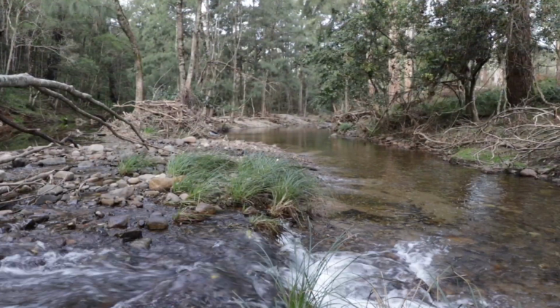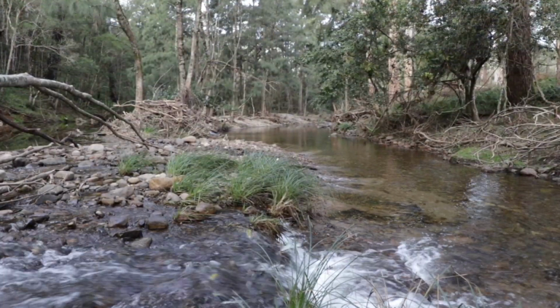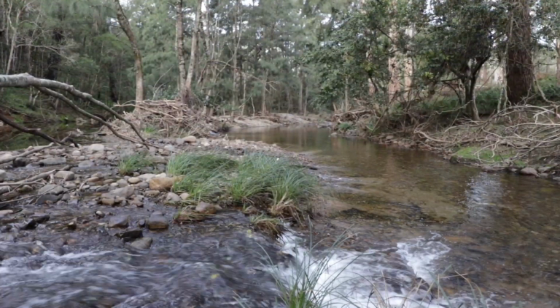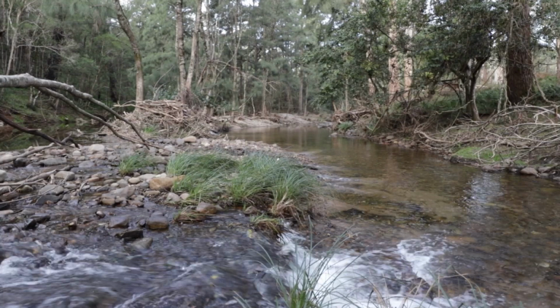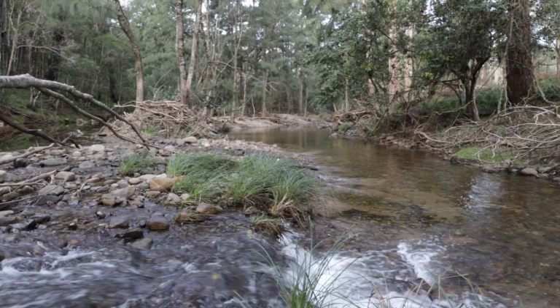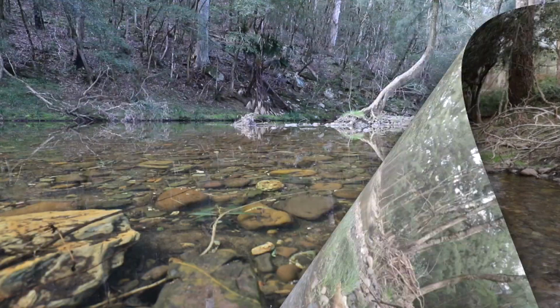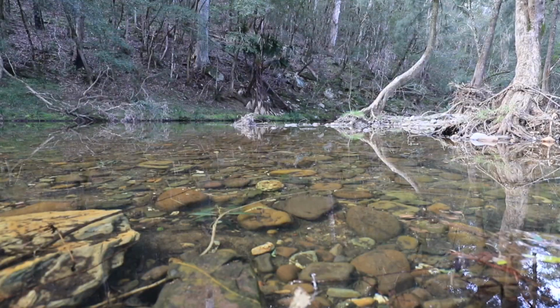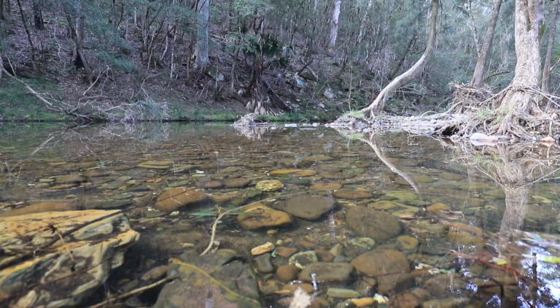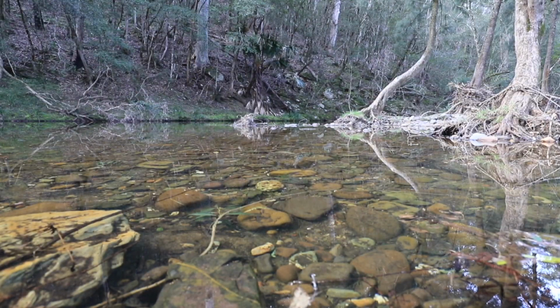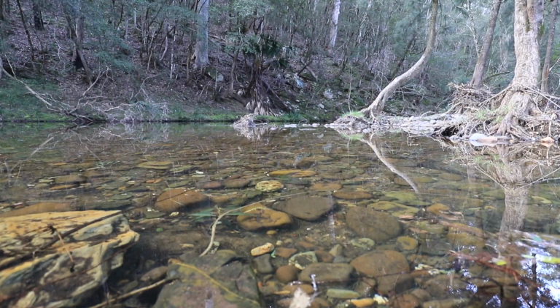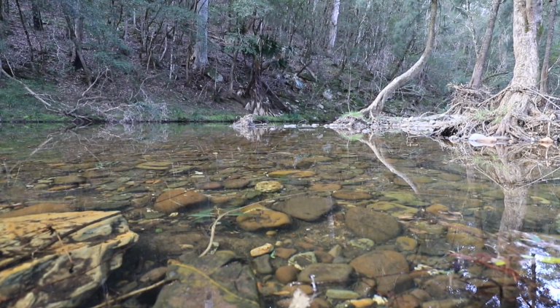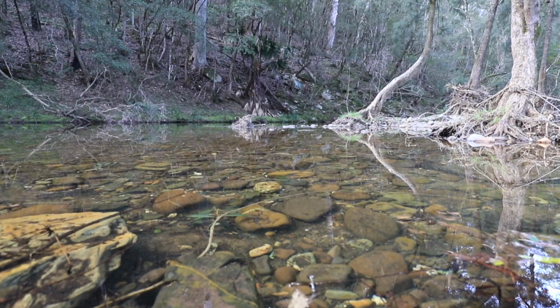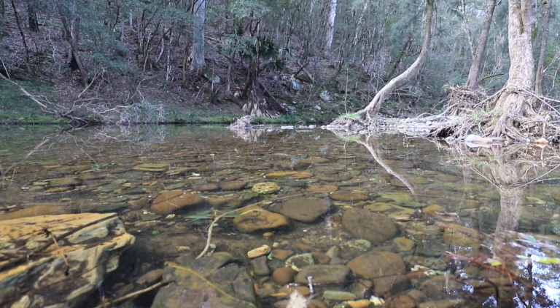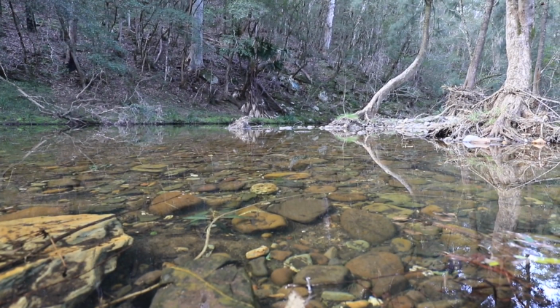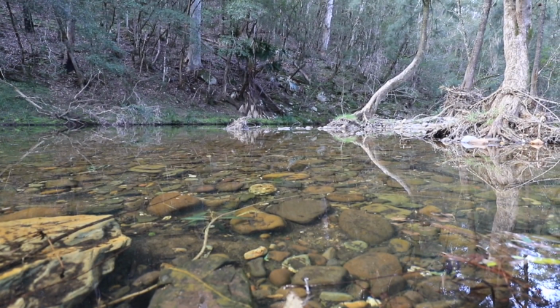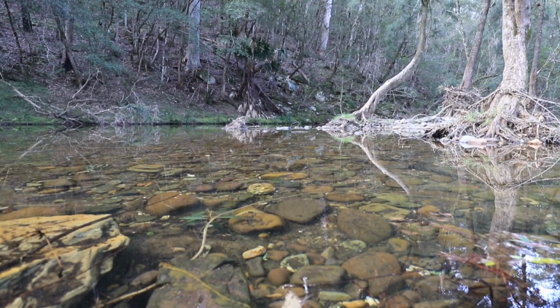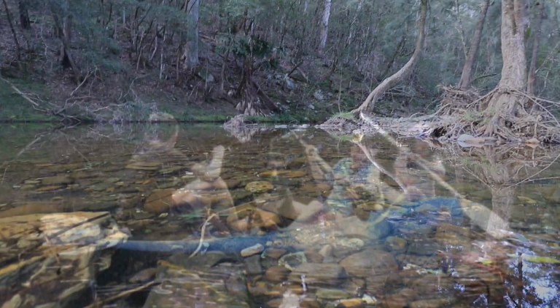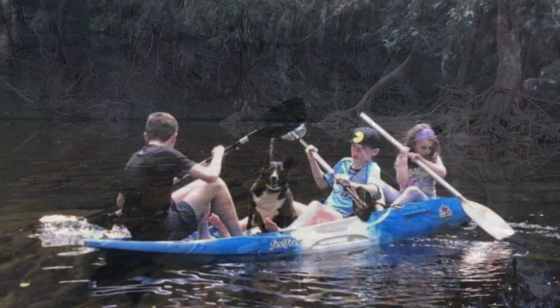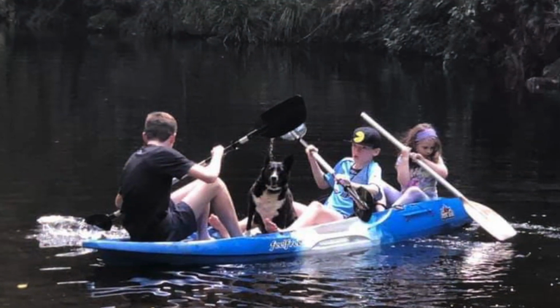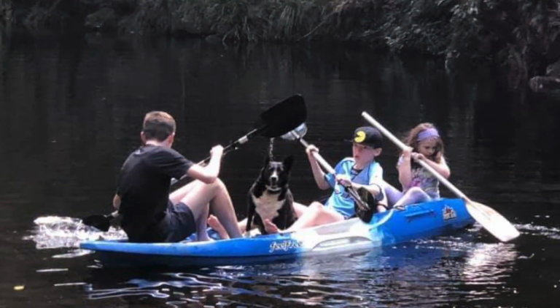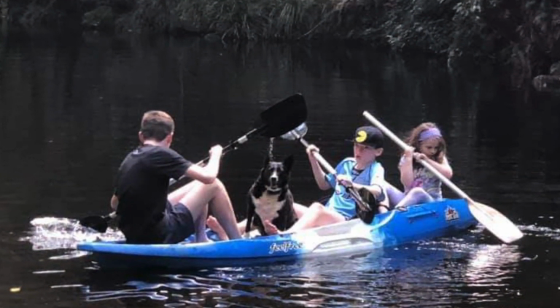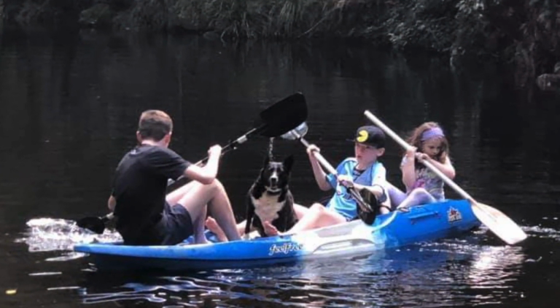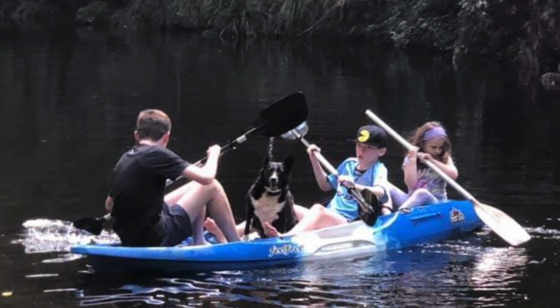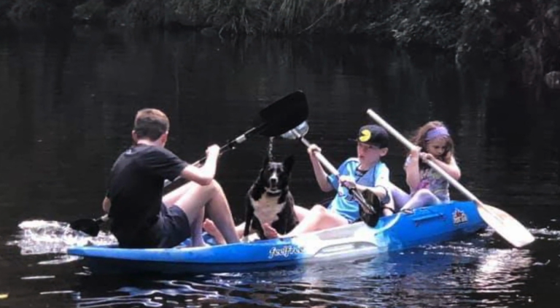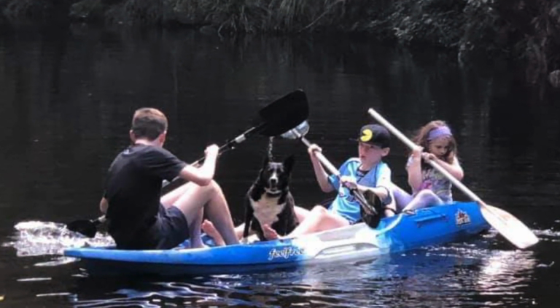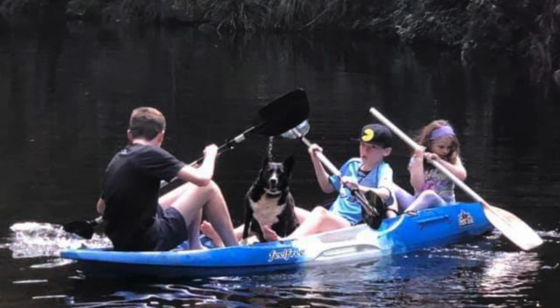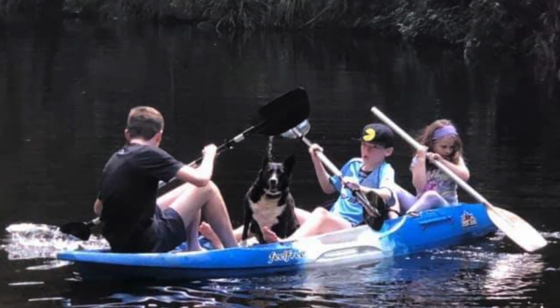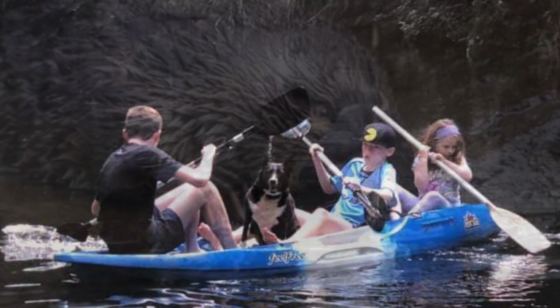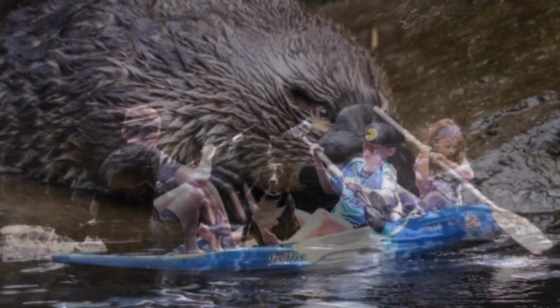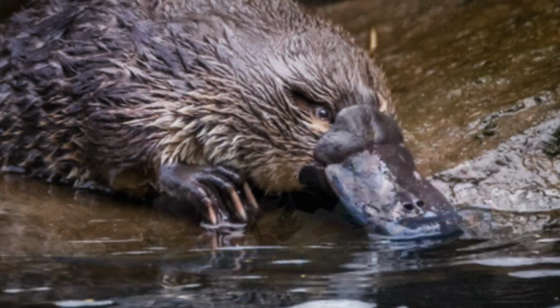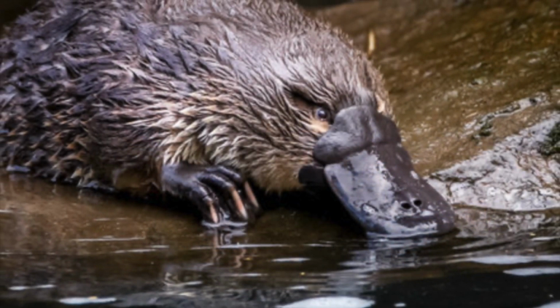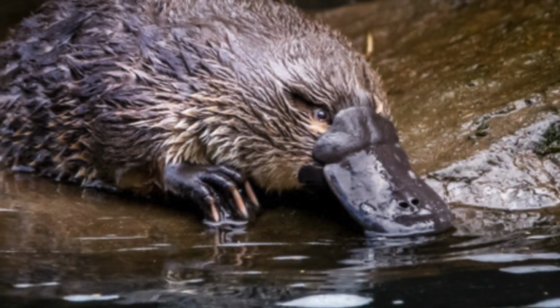Around 800 metres of creek frontage is all yours, which is going to be a real treat in summer as there are great pools to swim in or paddle on, and you may even see a platypus or two.